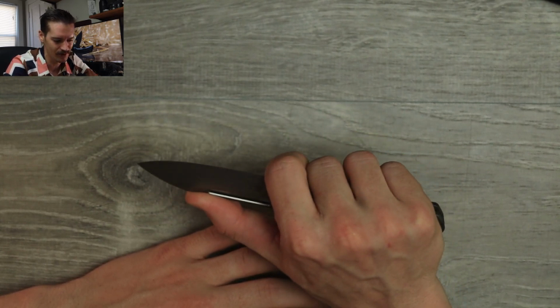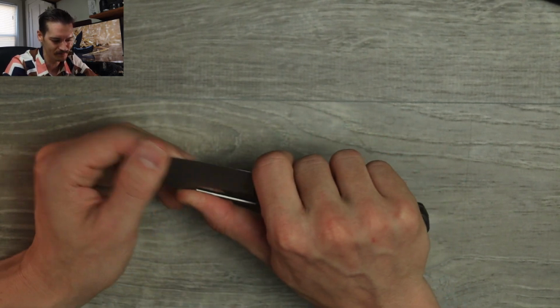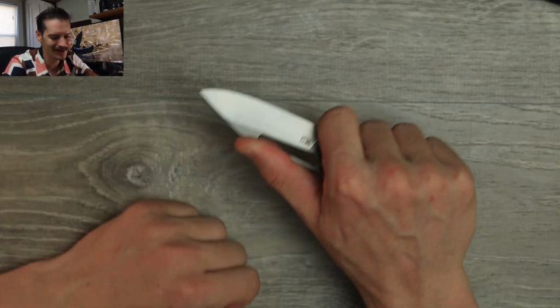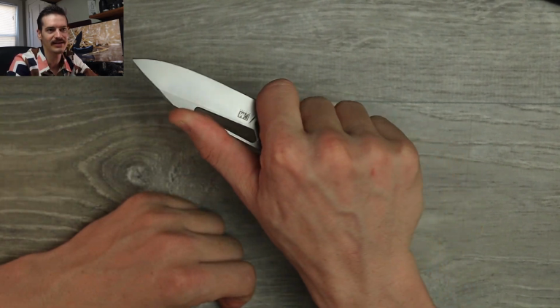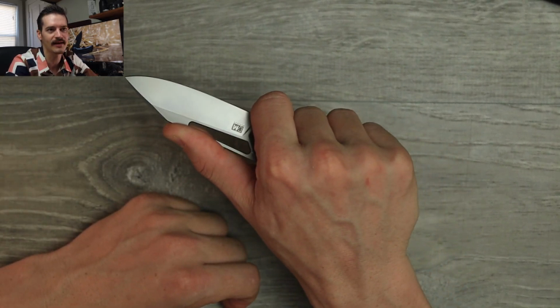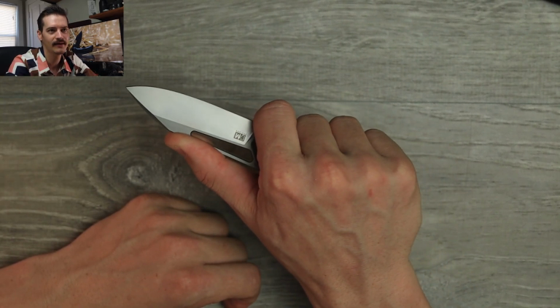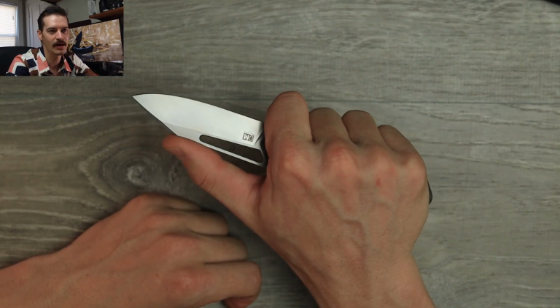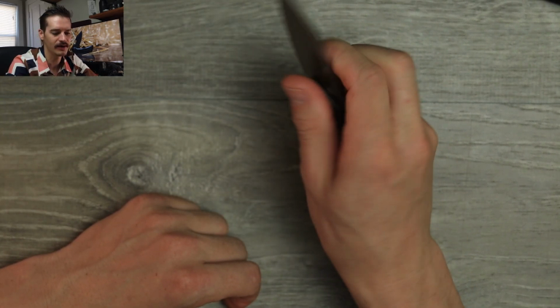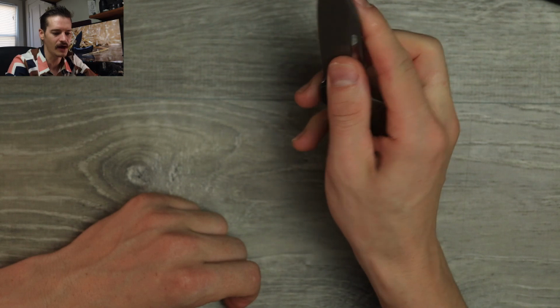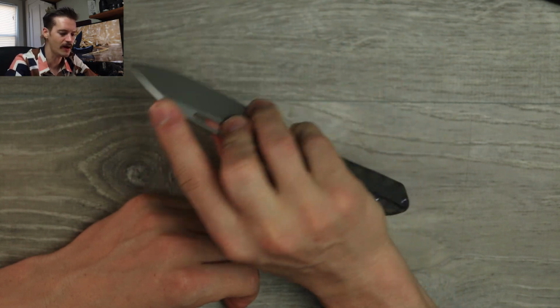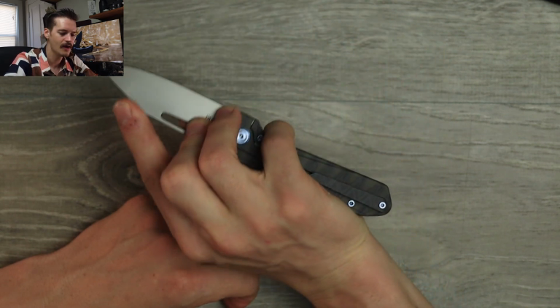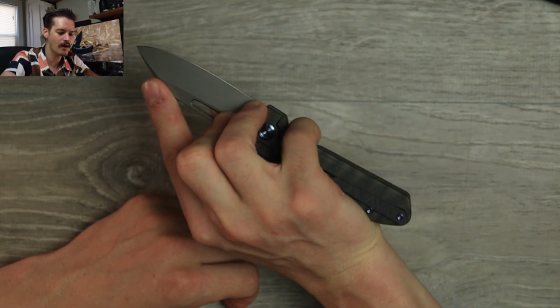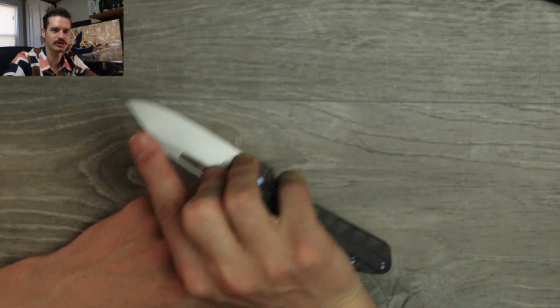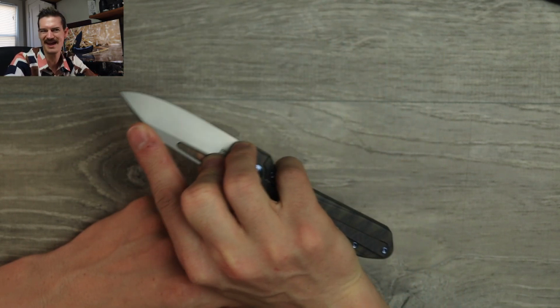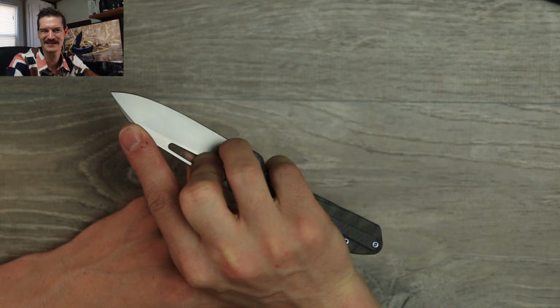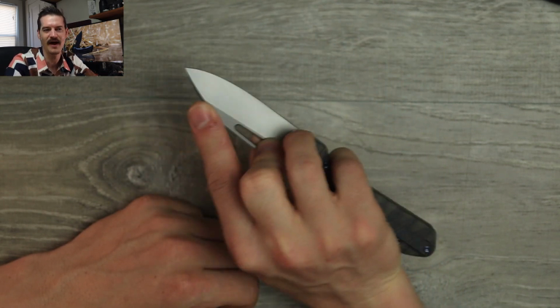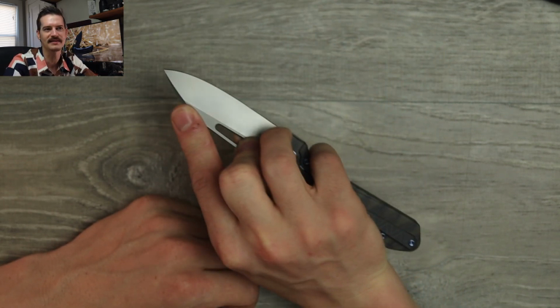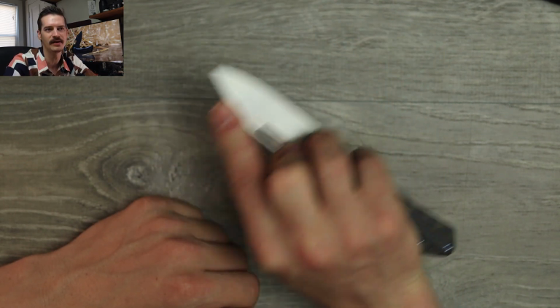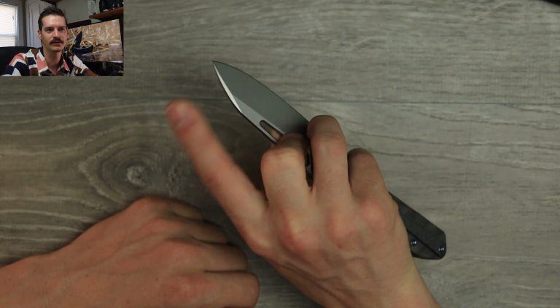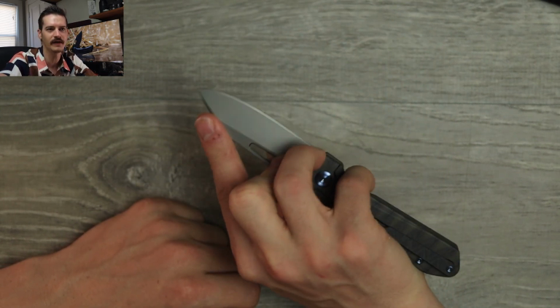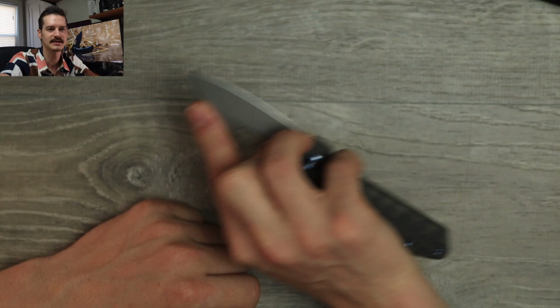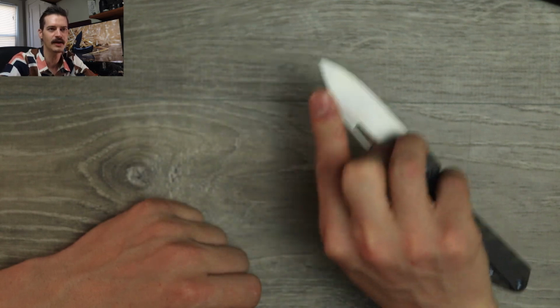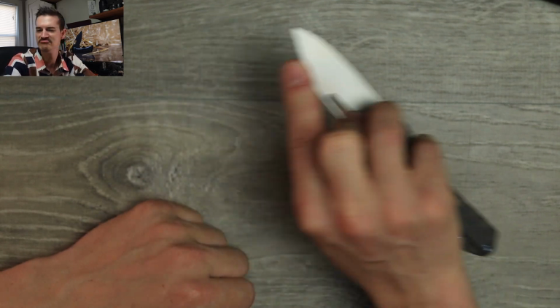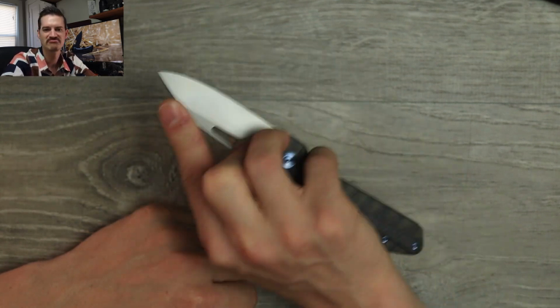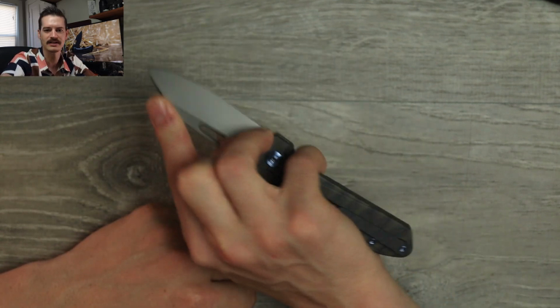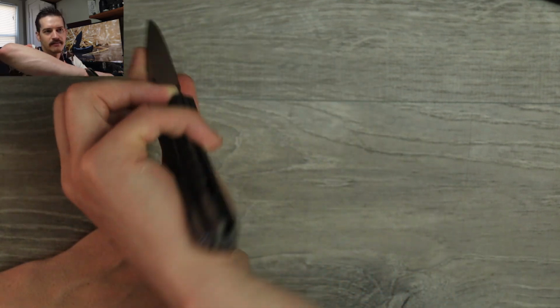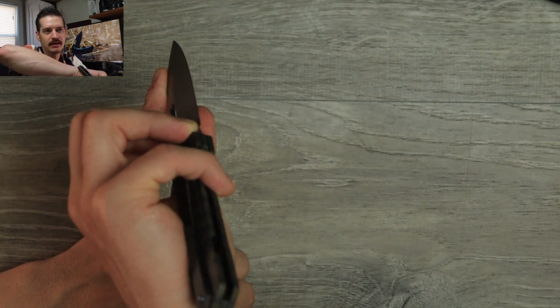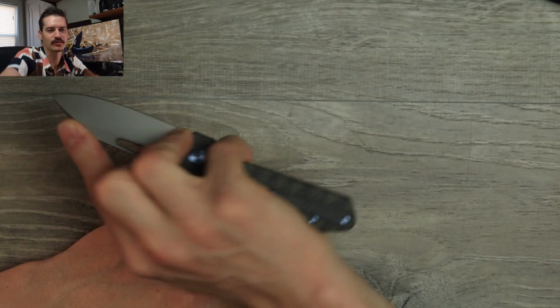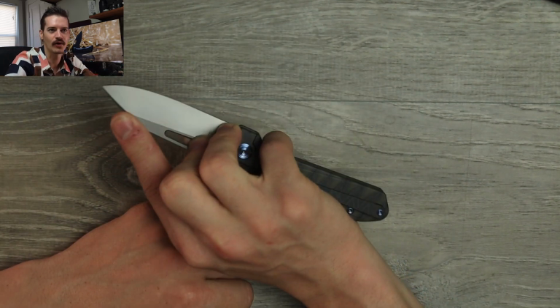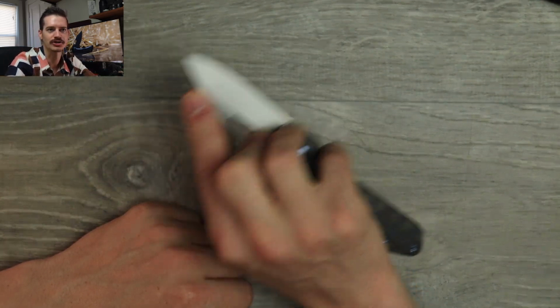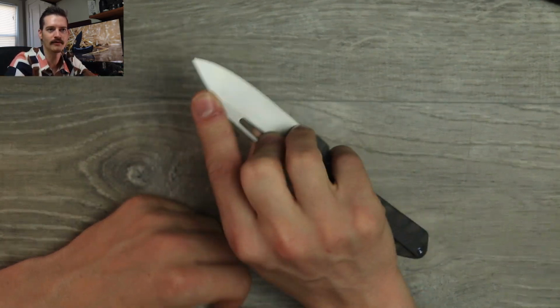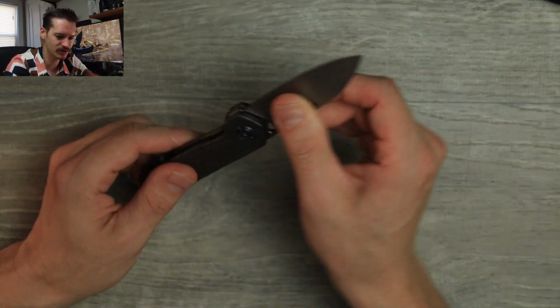No real finger choil — choking up is a little suspect, a little skeptical — but you can get right there, thumb out on the blade, feels fine. Pinch grip? Yeah, 65% of the day pinch grip feels good. Finger out at the tip of the blade, locked in, pinky wrapped around for extra support — yeah, sure.